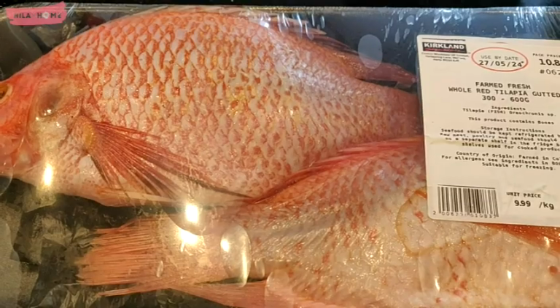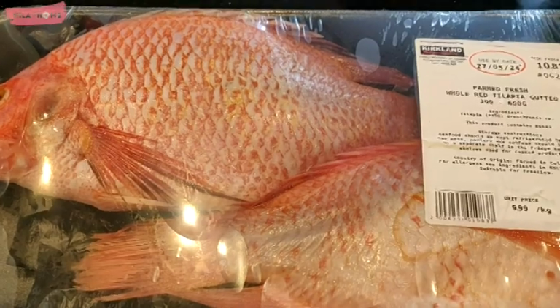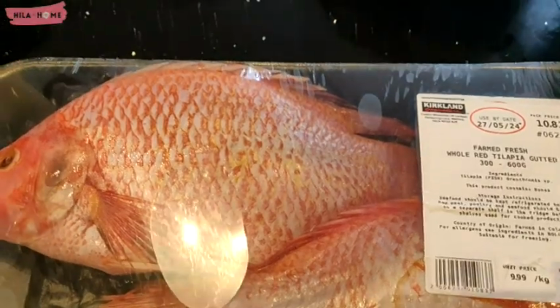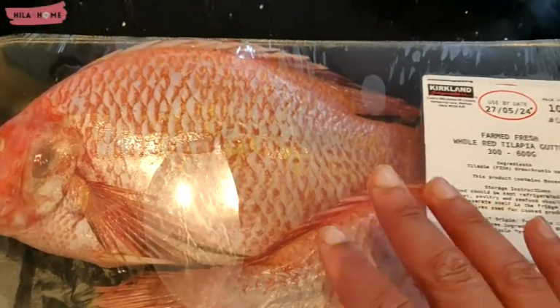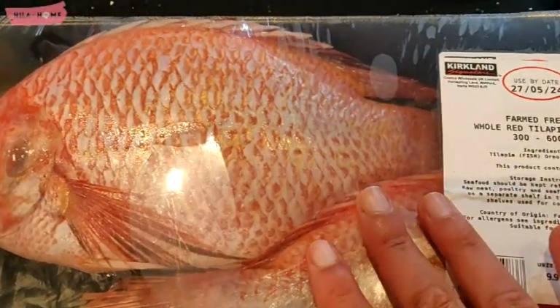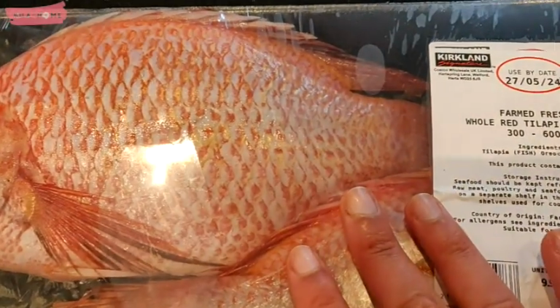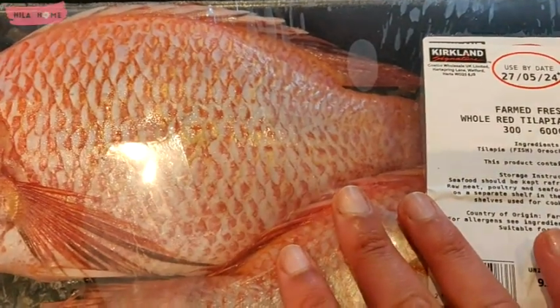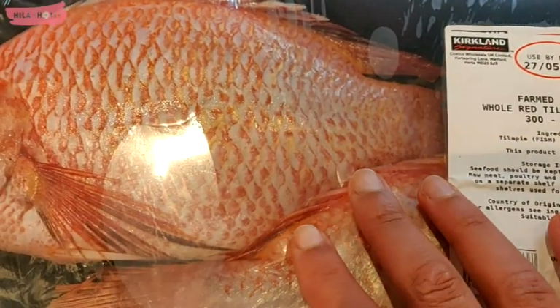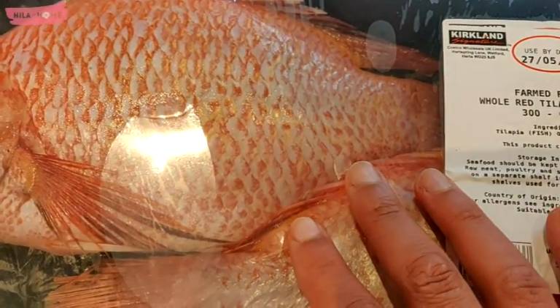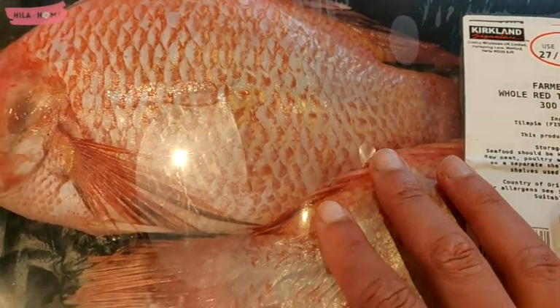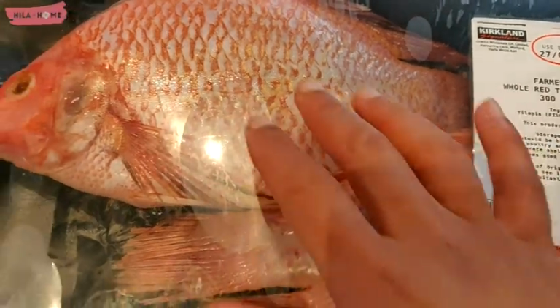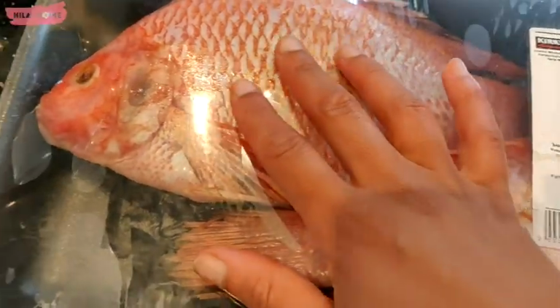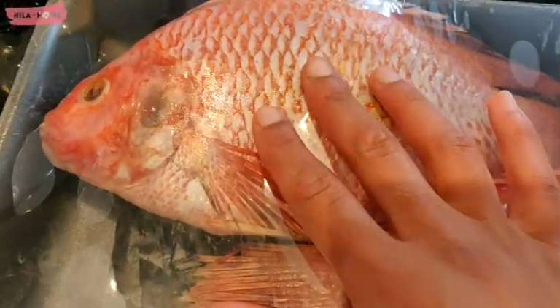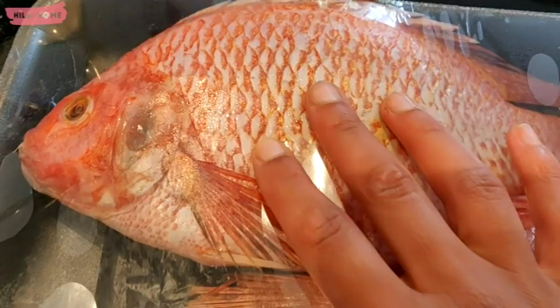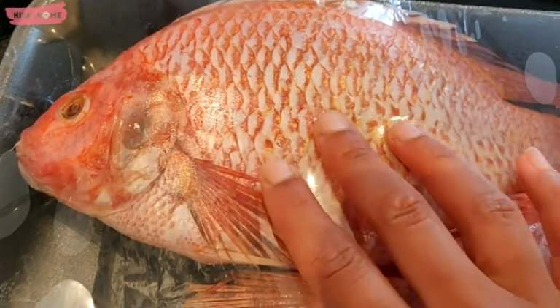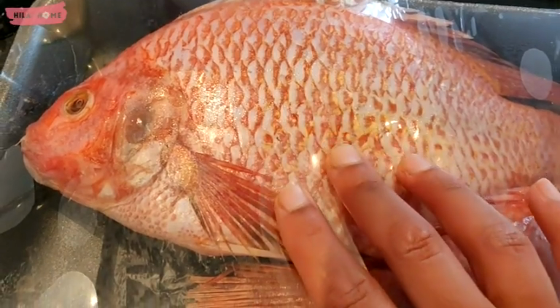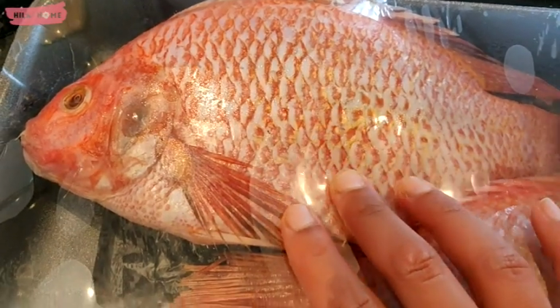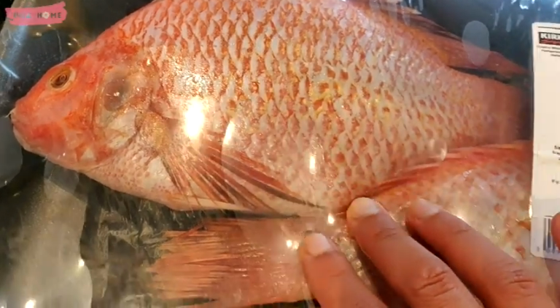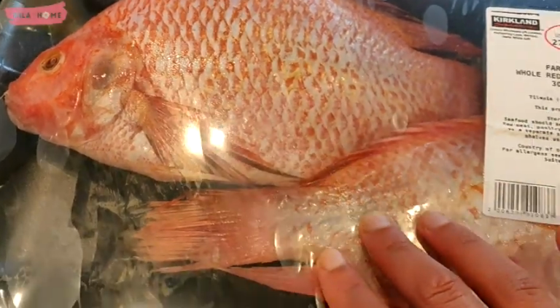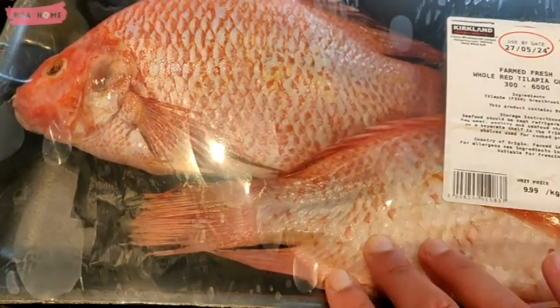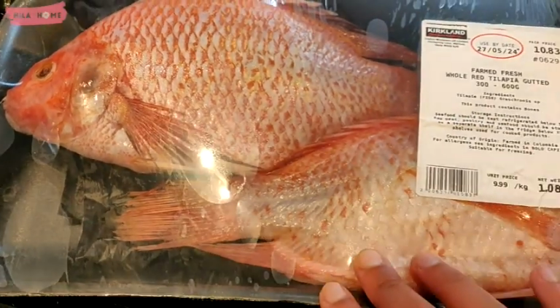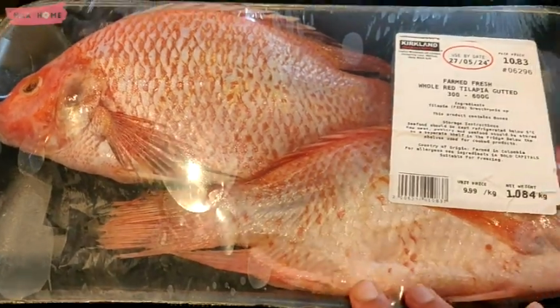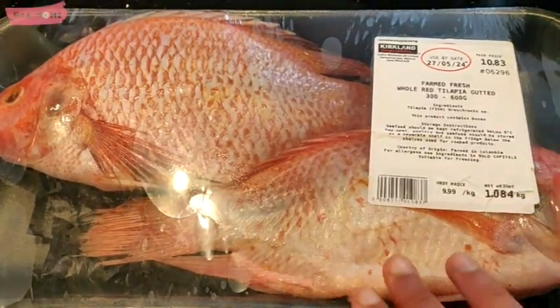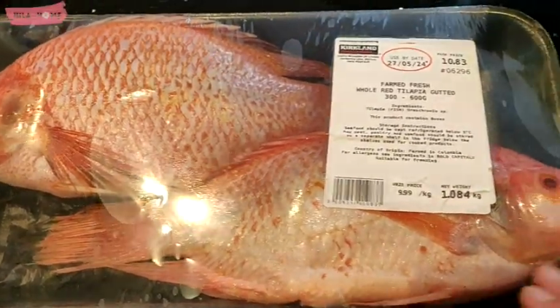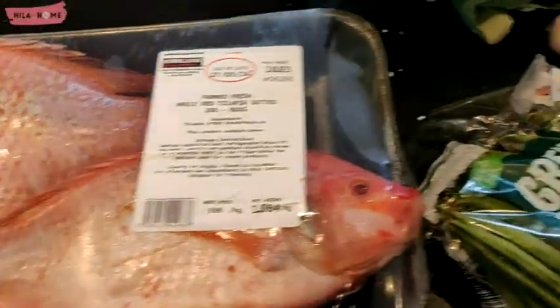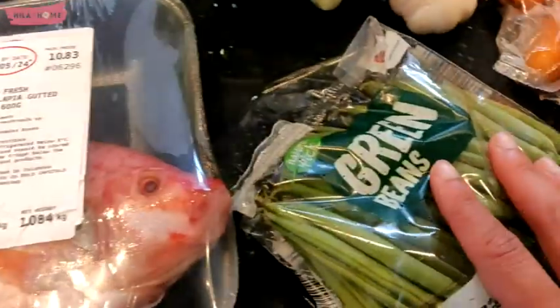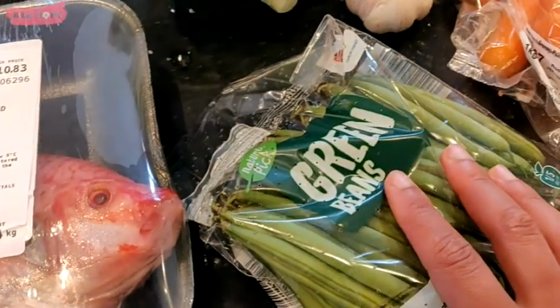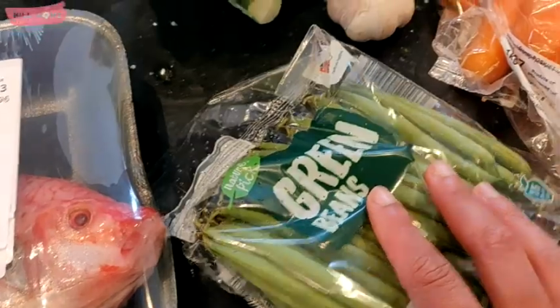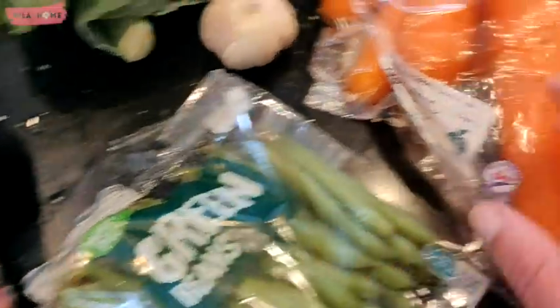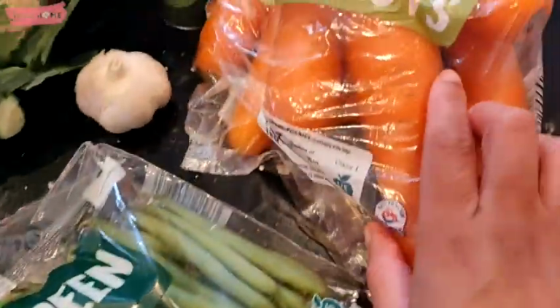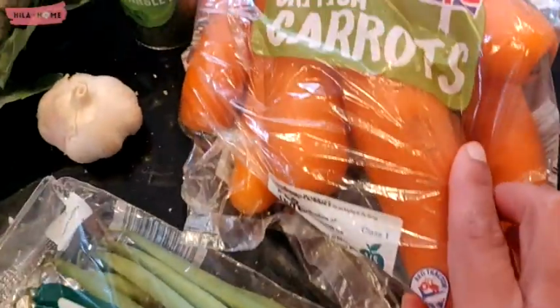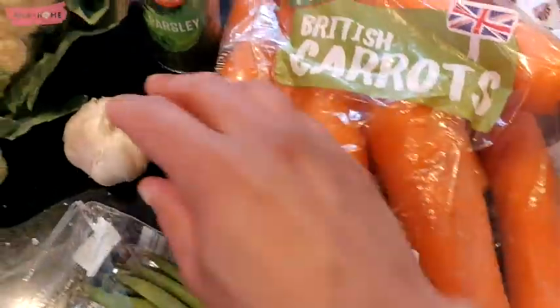Hello friends and welcome to Healer at Home. Today I'm going to be sharing with you my recipe for making baked red tilapia, which I buy from Costco.